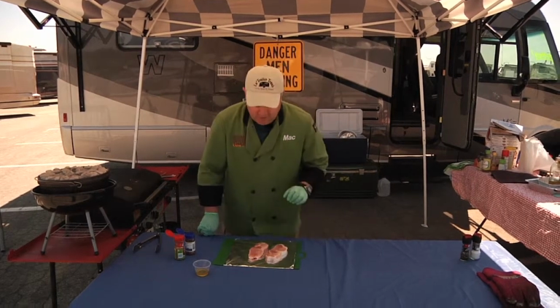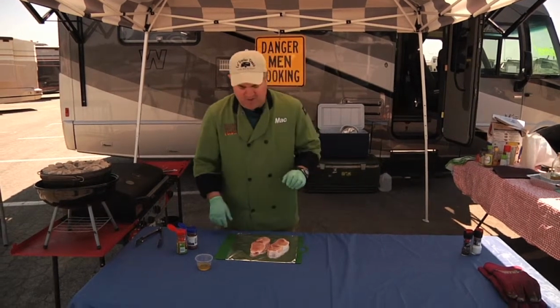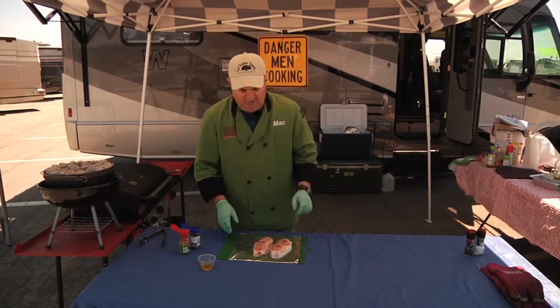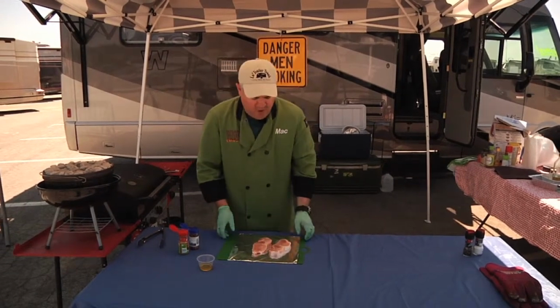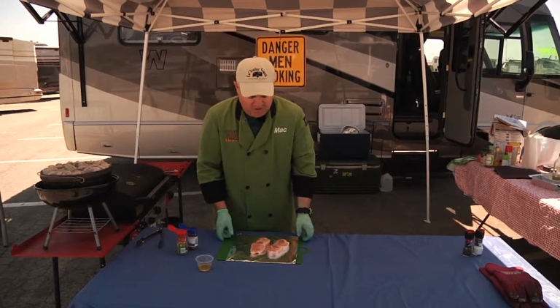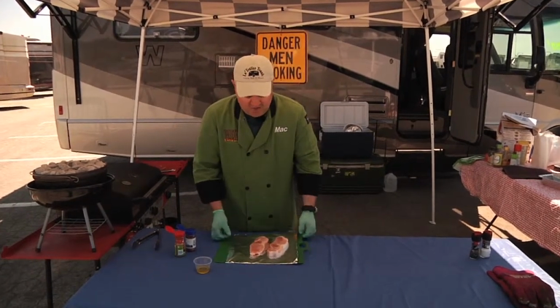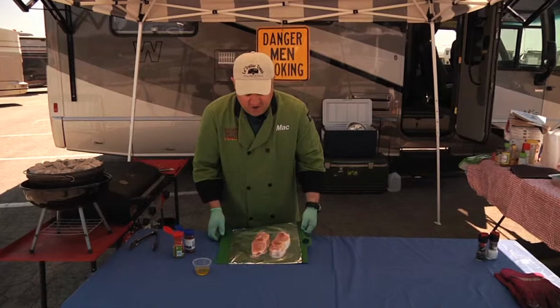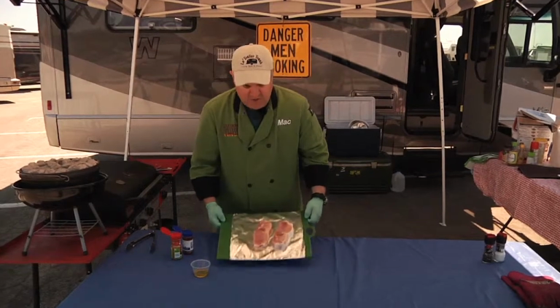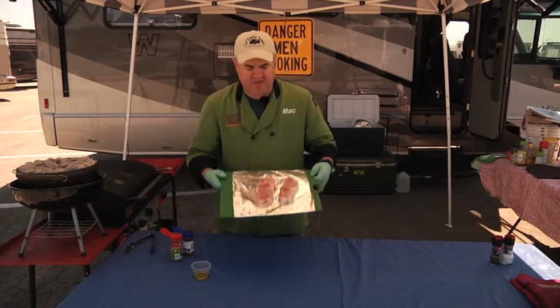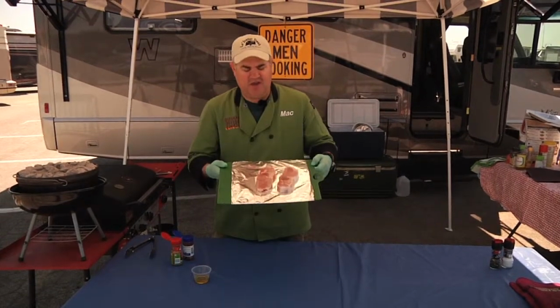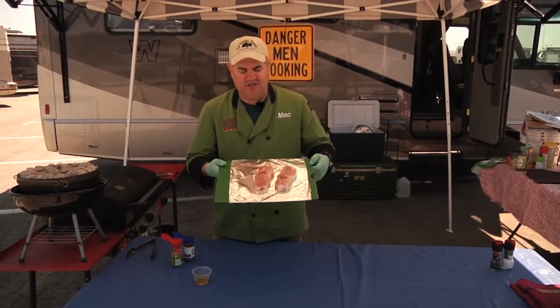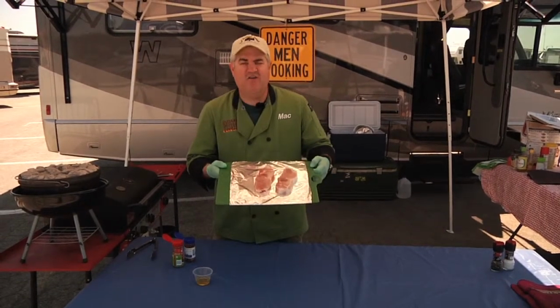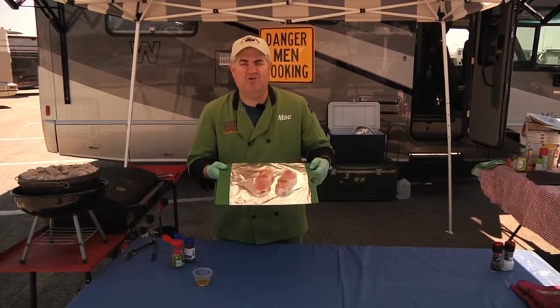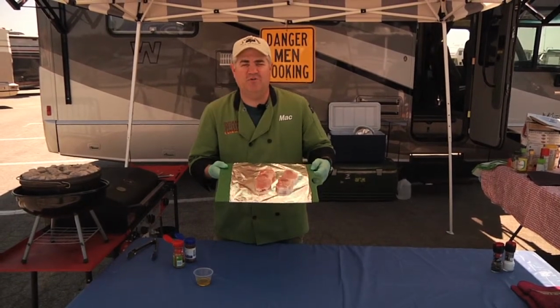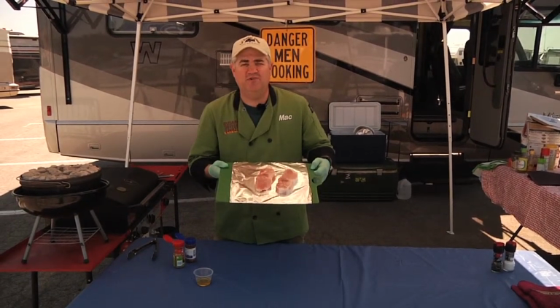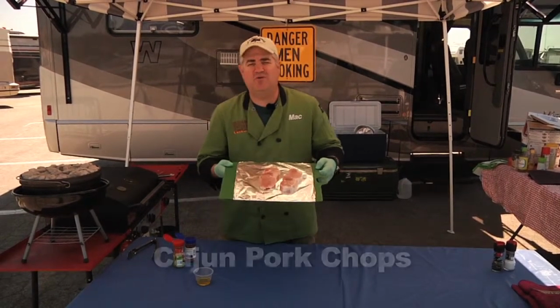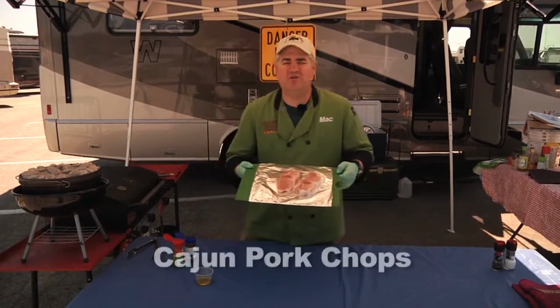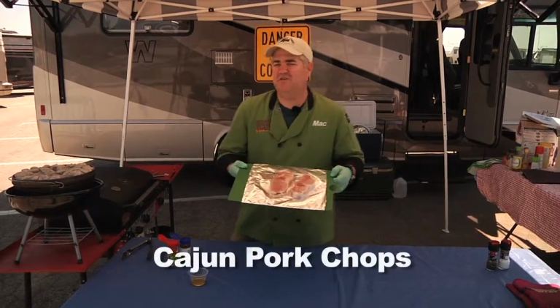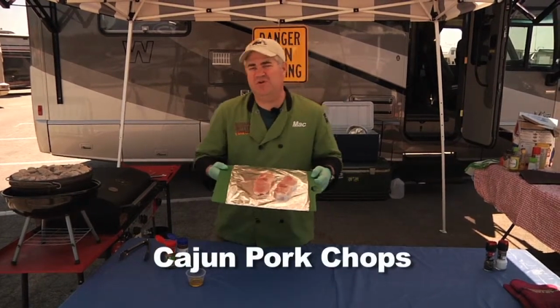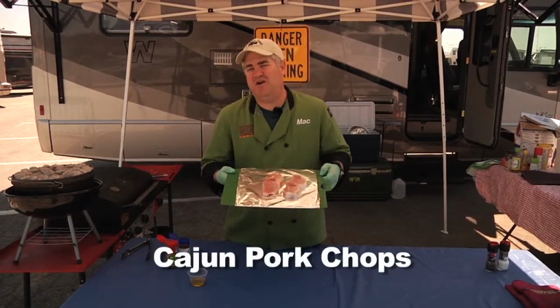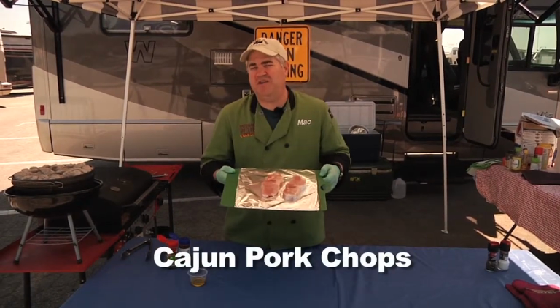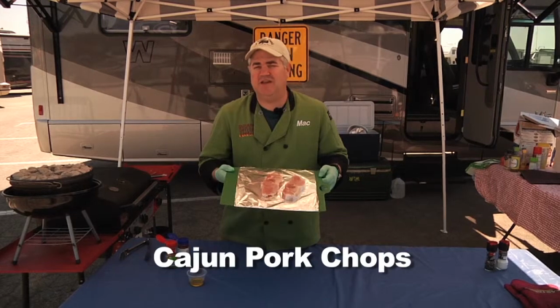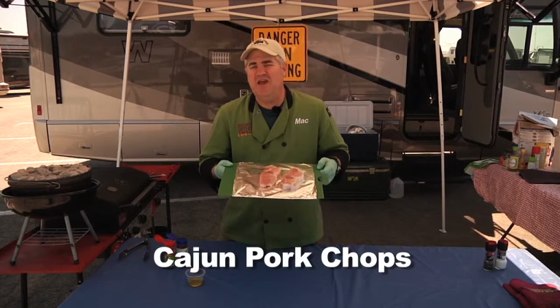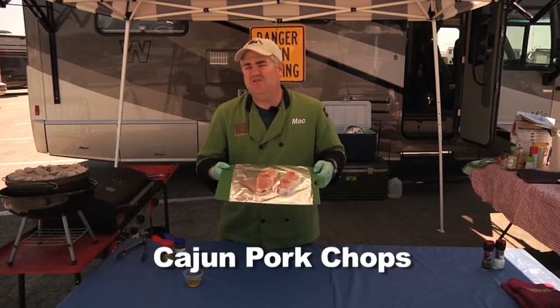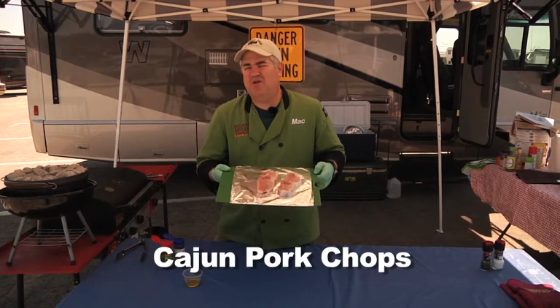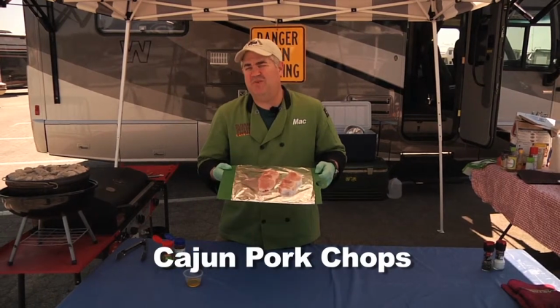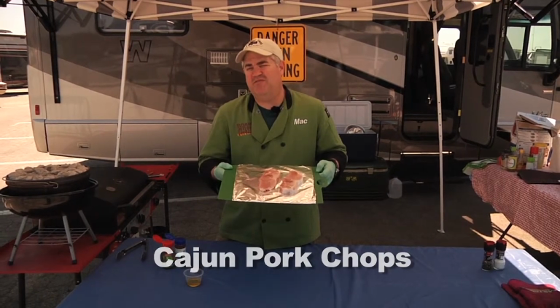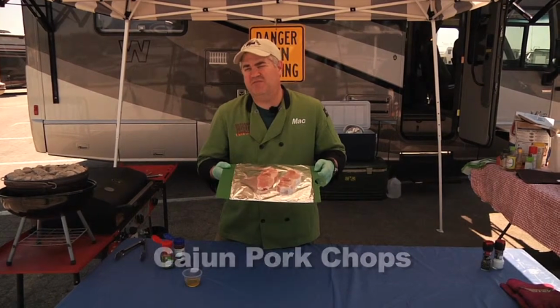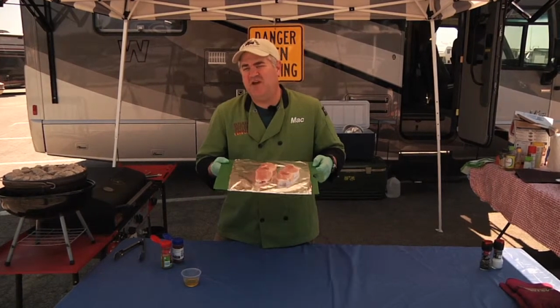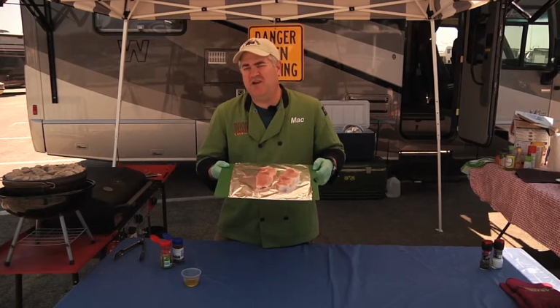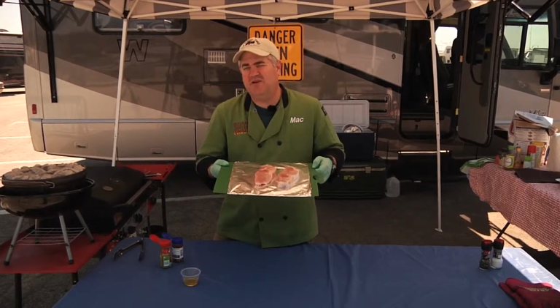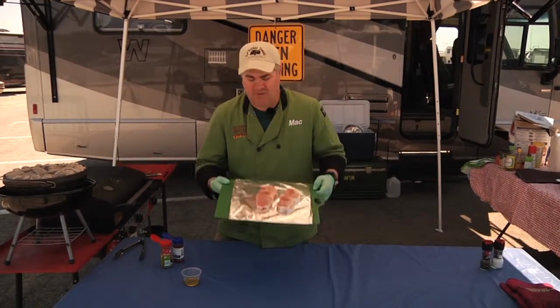We're going to start off with two nice thick cuts of pork chops. You want to use boneless pork chops for this one because you're going to be at a tailgate and you don't want people having to mess with cutting this properly.